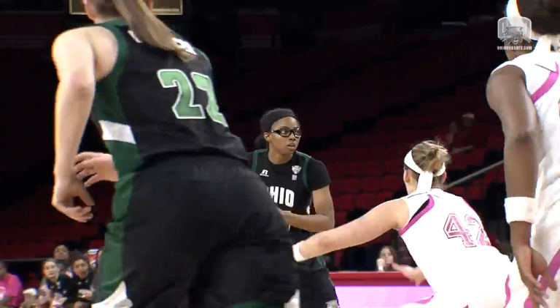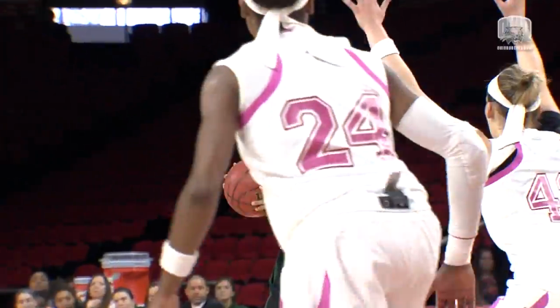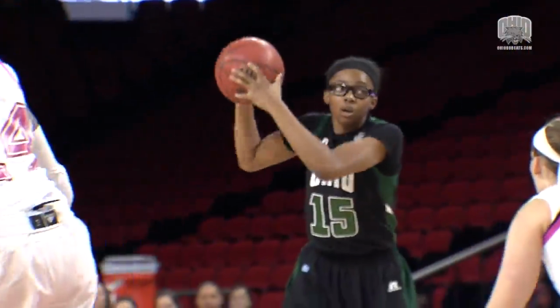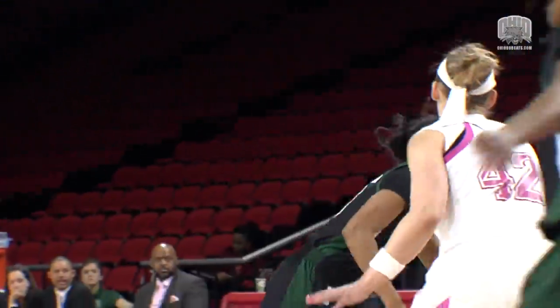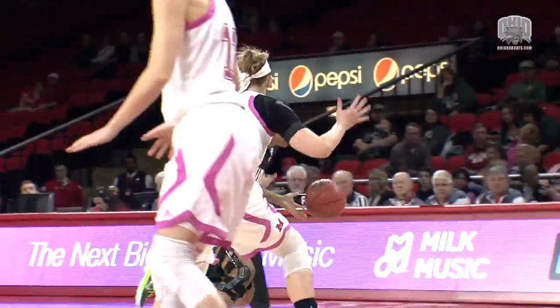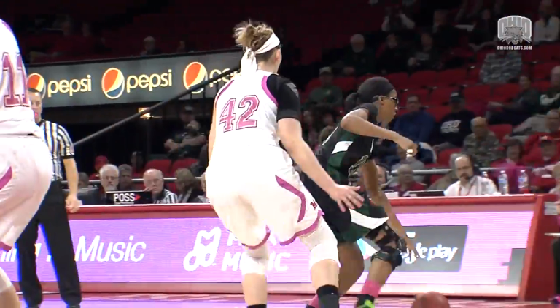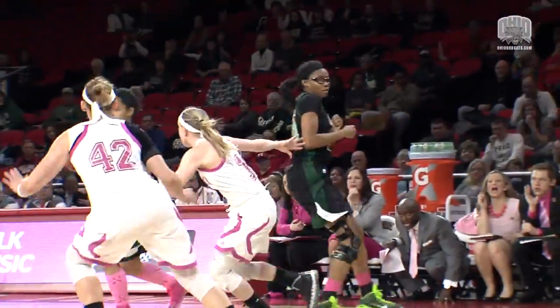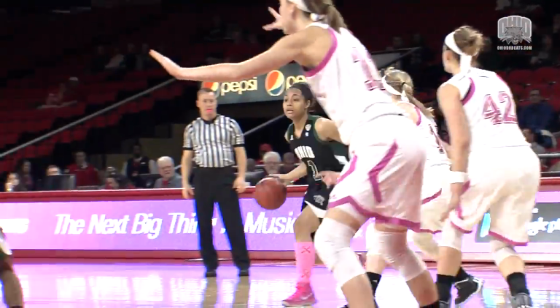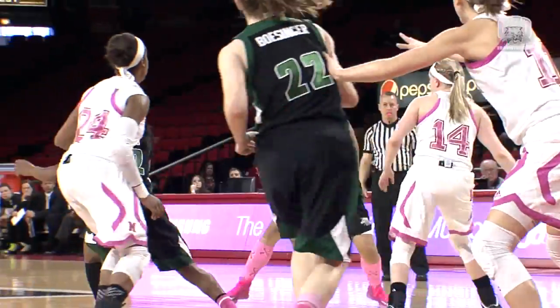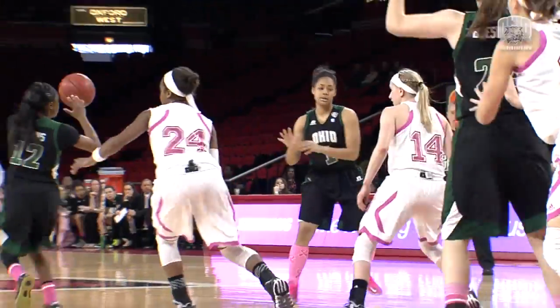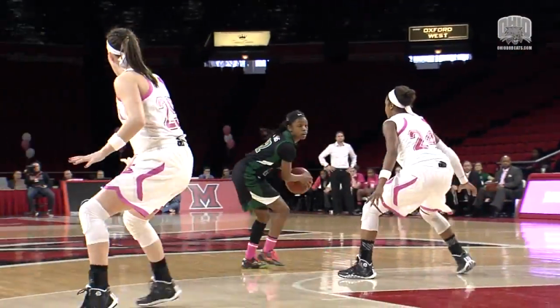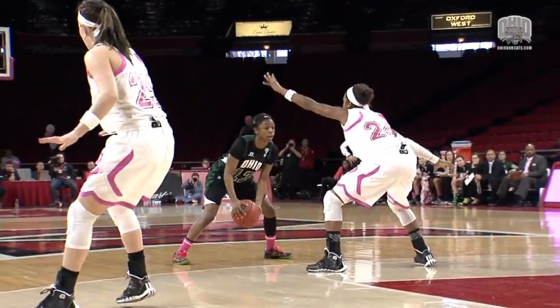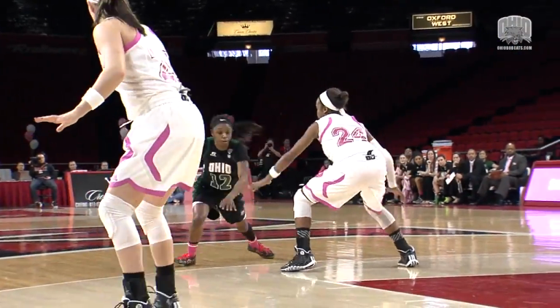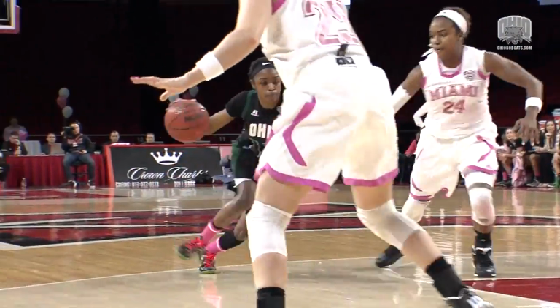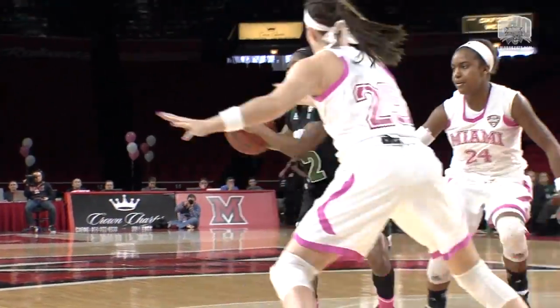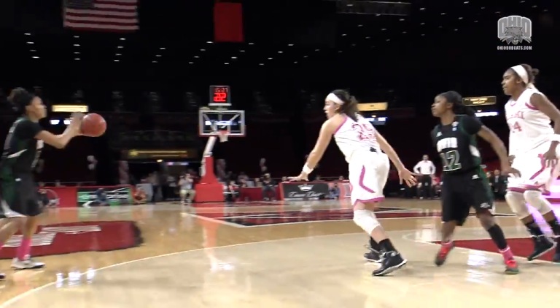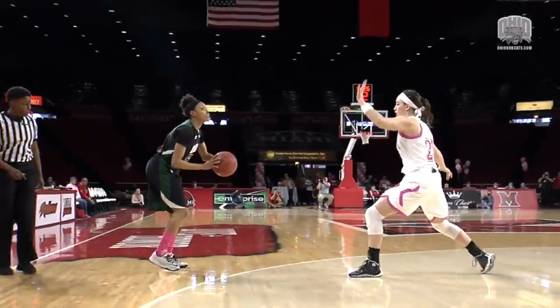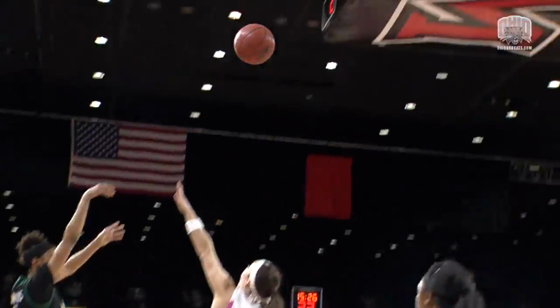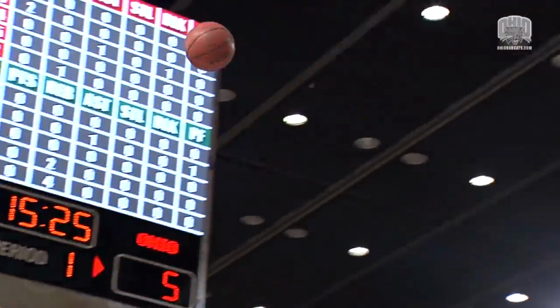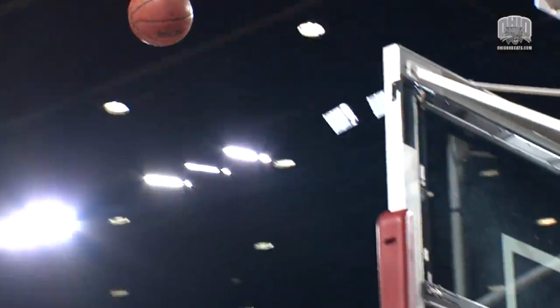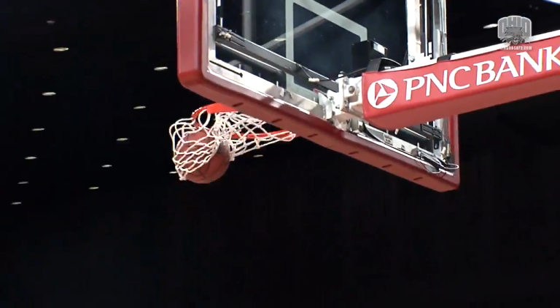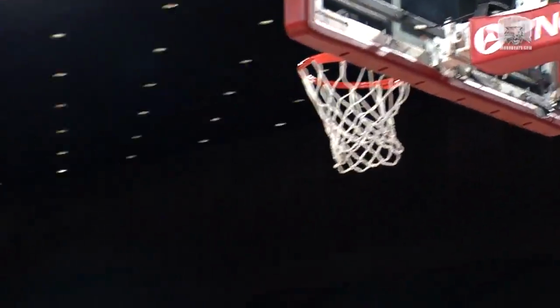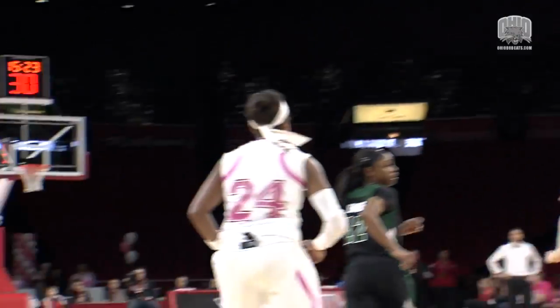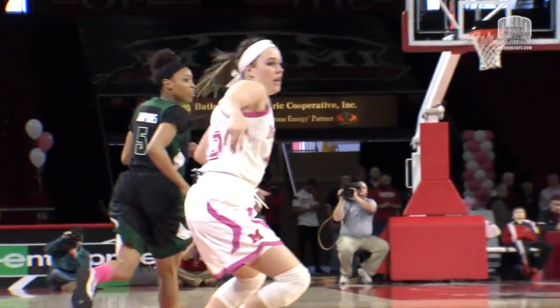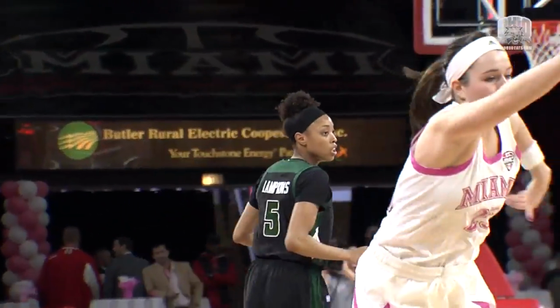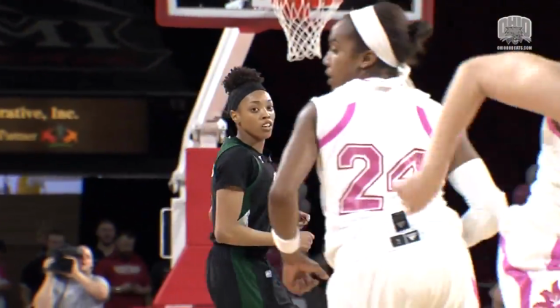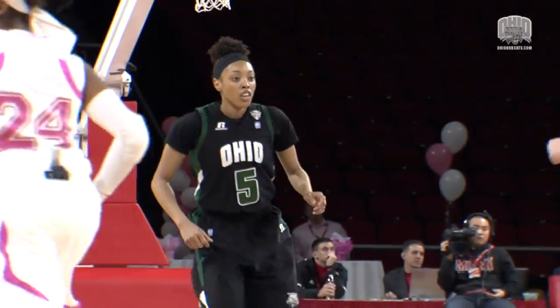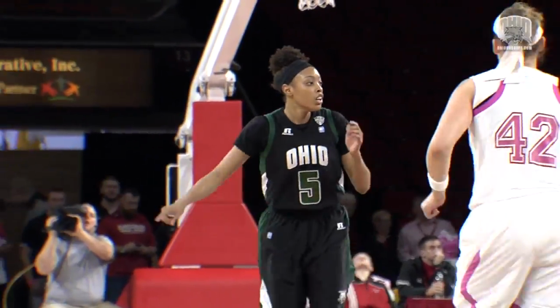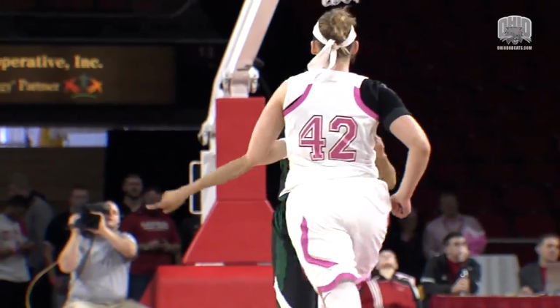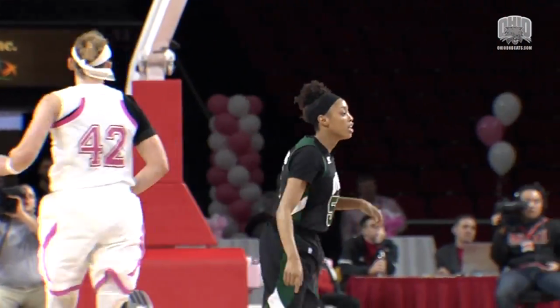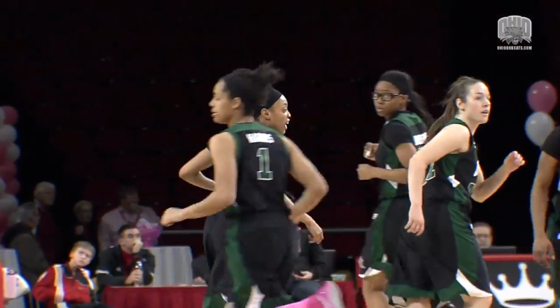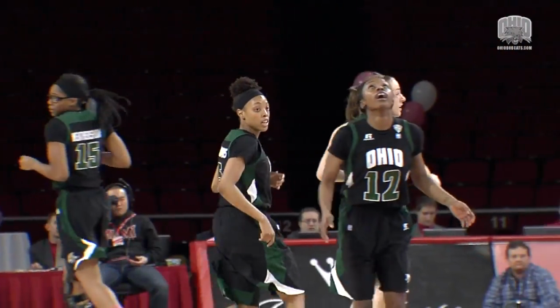Another inbounds down low, goes to Jasmine Weatherspoon out front. She'll hand one off to Harris at the left side wing, and she'll hand it off now to Jenkins. Jenkins into the lane, kicks it to Lampkins — a three. Yes, she nails it. Ohio 8, Miami 2, with 15:20 left to go in this first half.